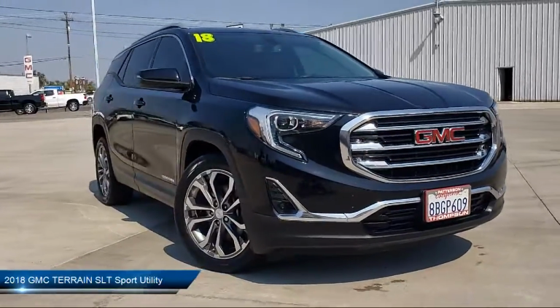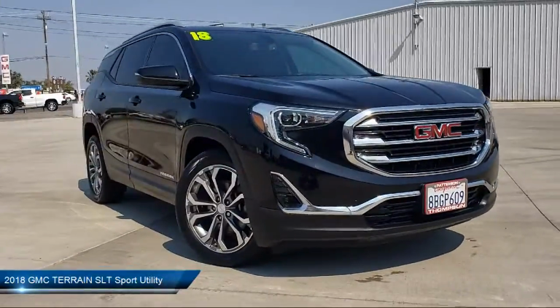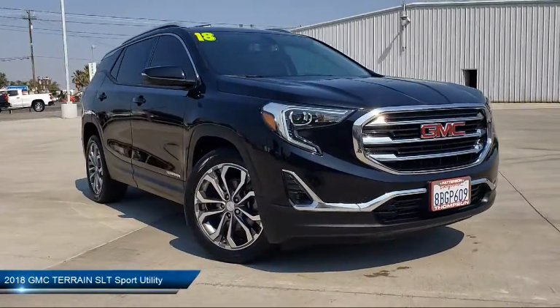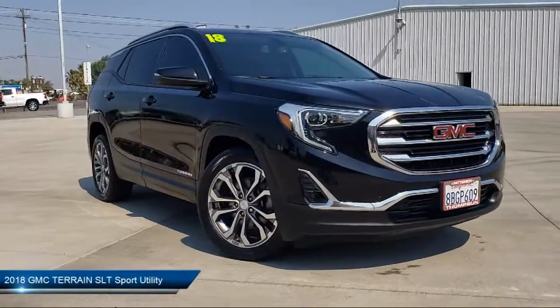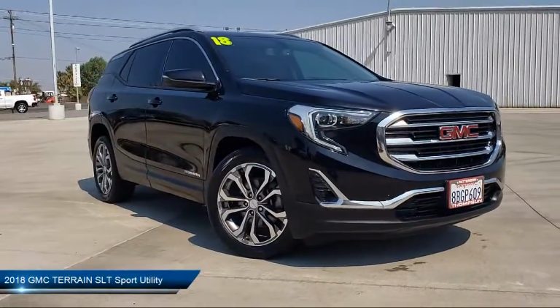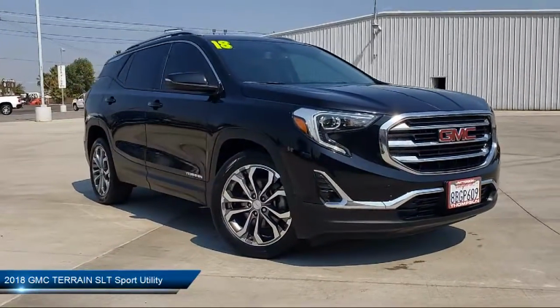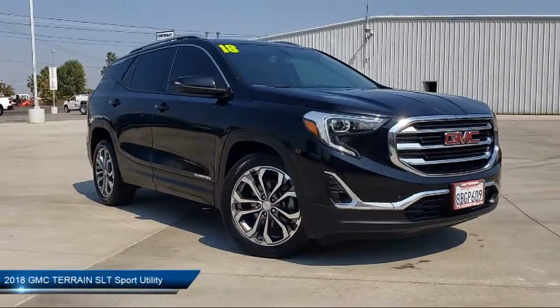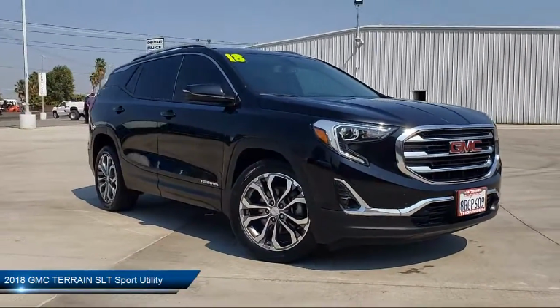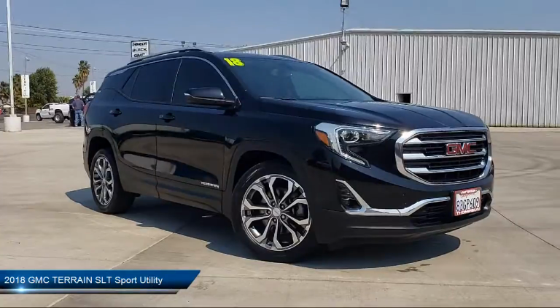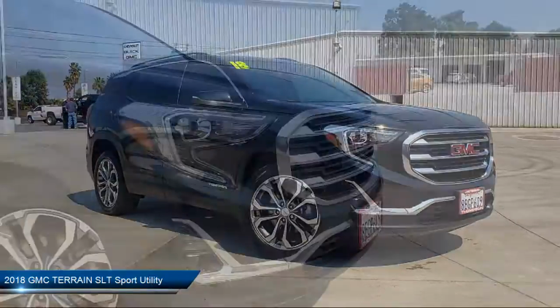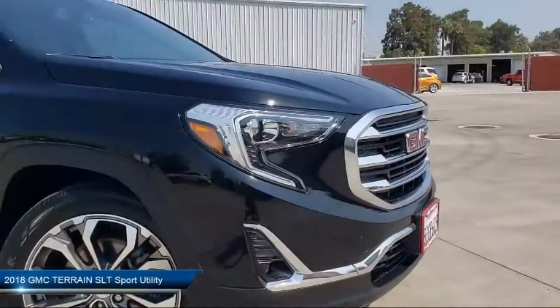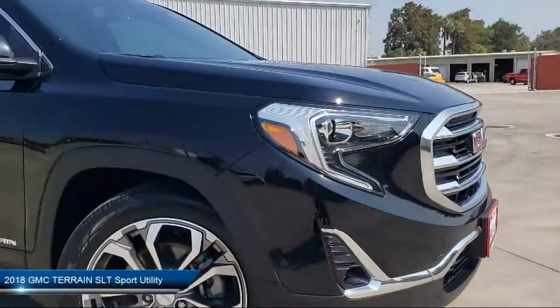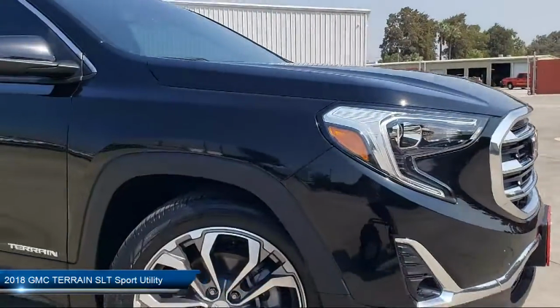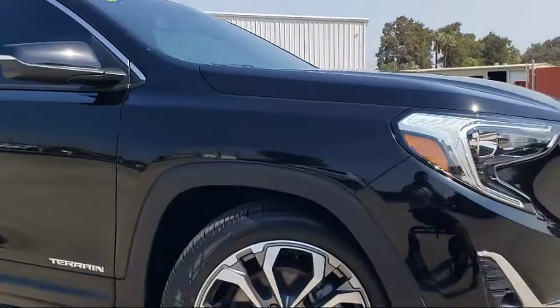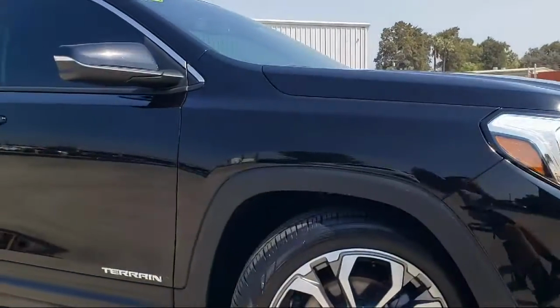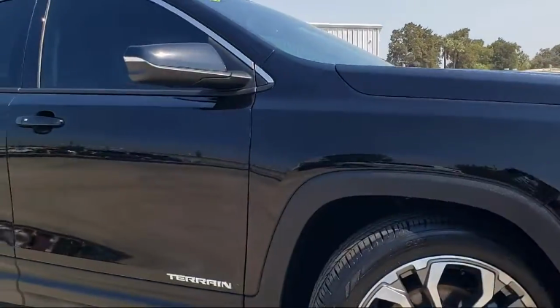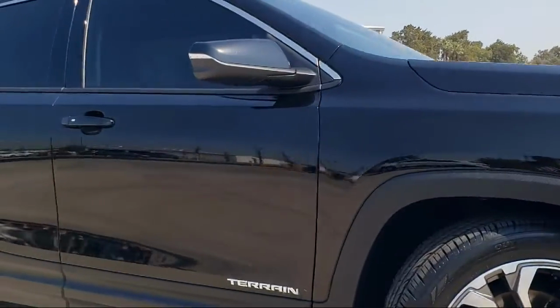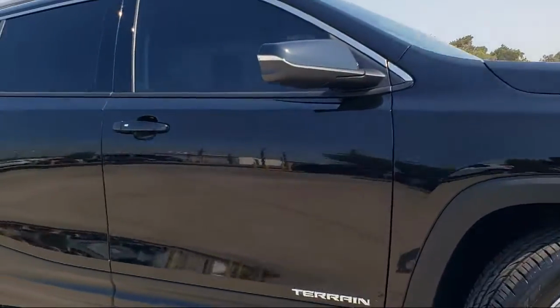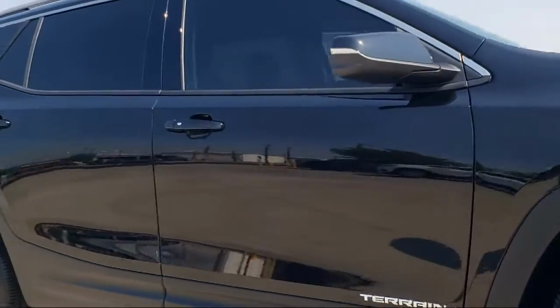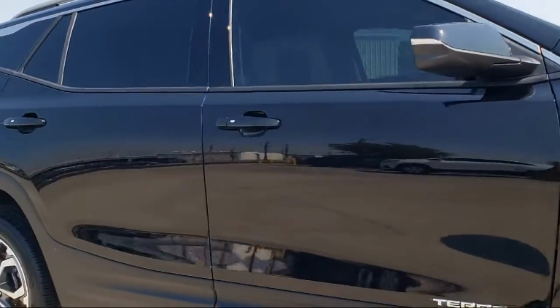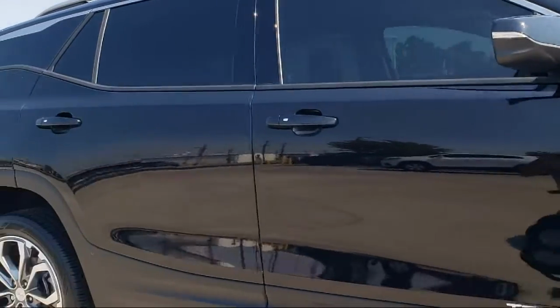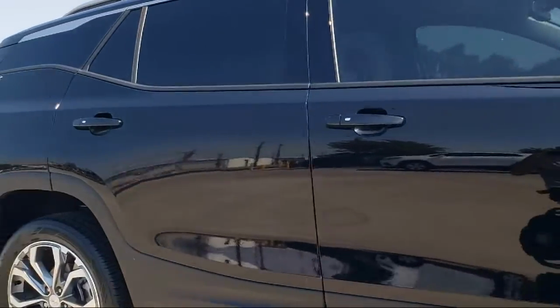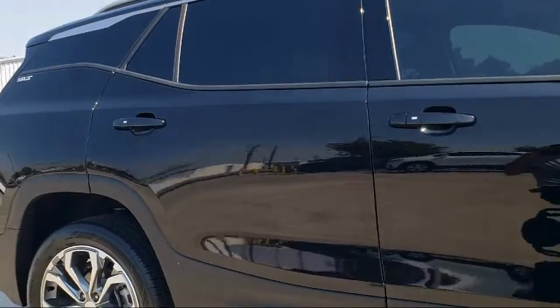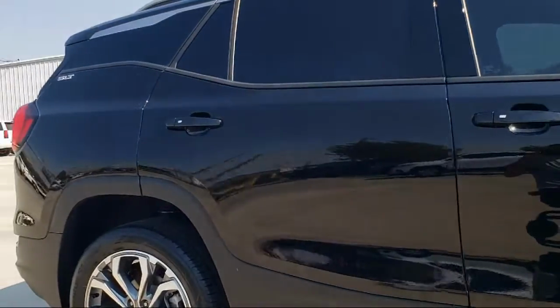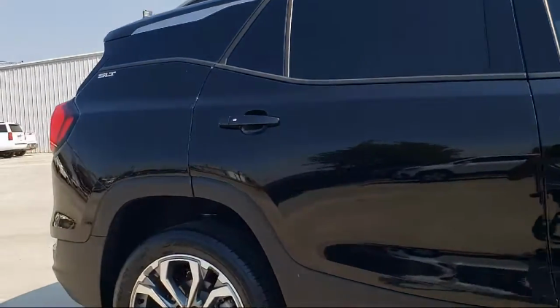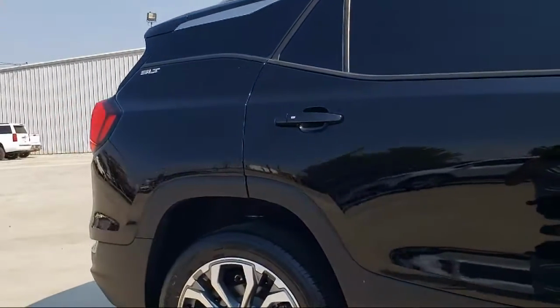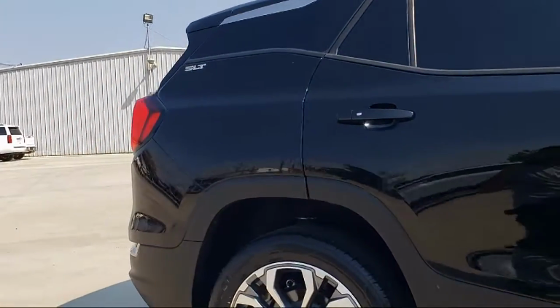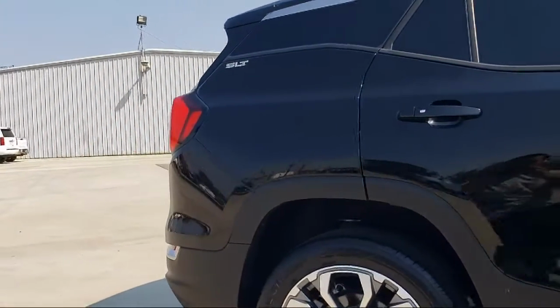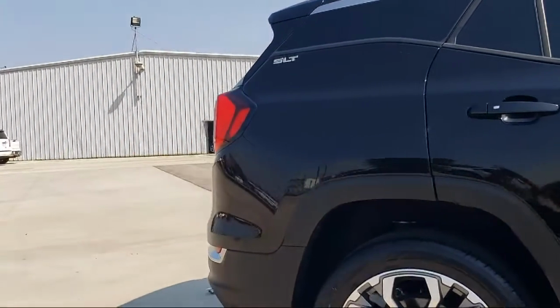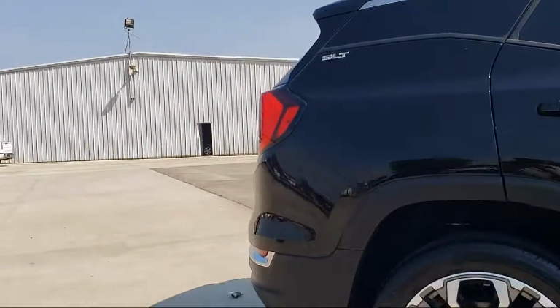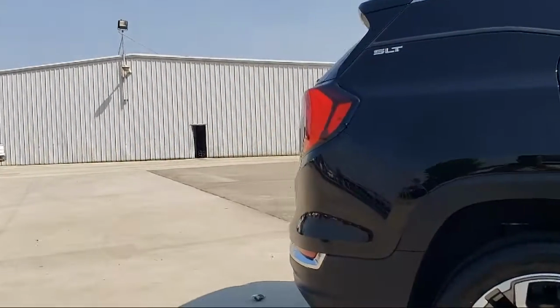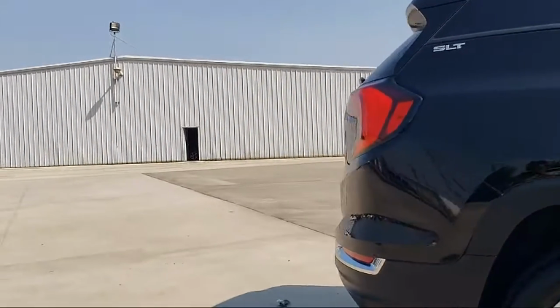It comes equipped with premium wheels, Sirius XM satellite radio, Bluetooth smartphone integration, heated seats, theft deterrent system, and leather interior.